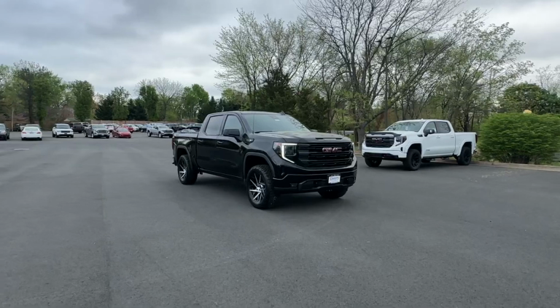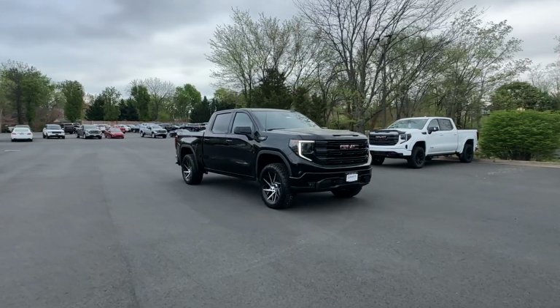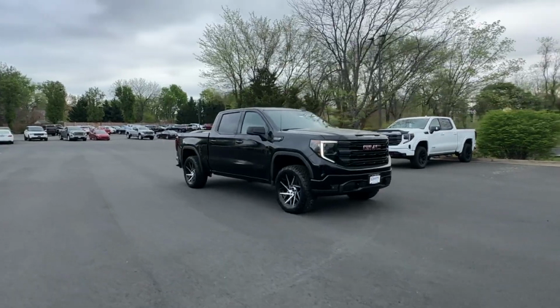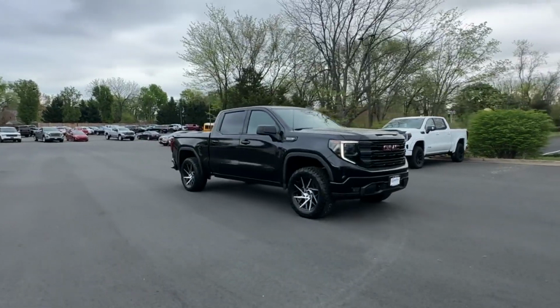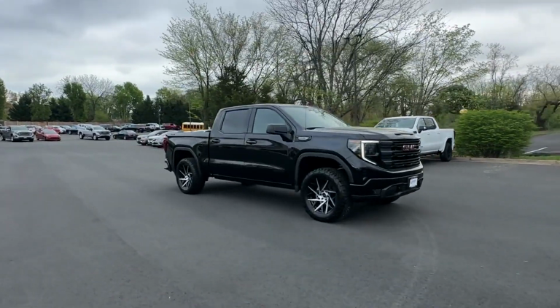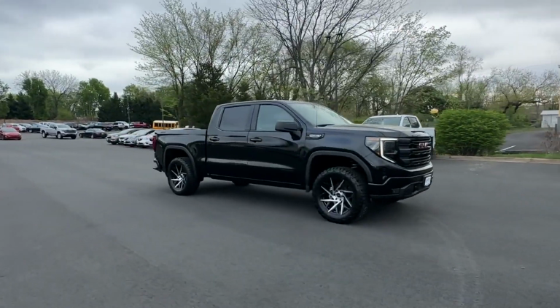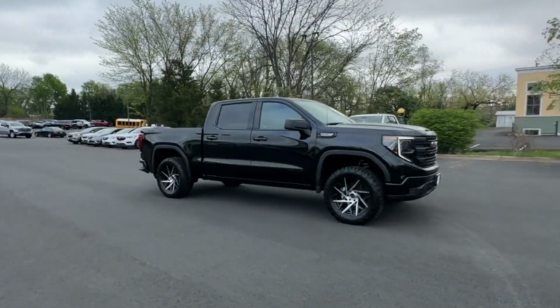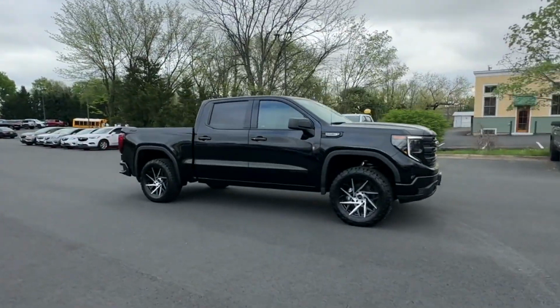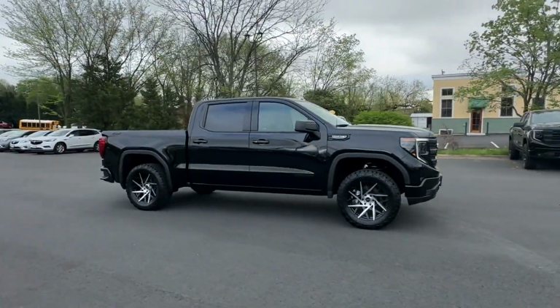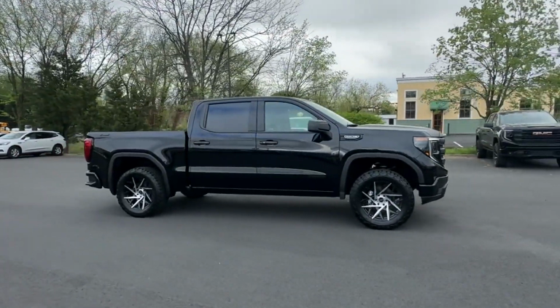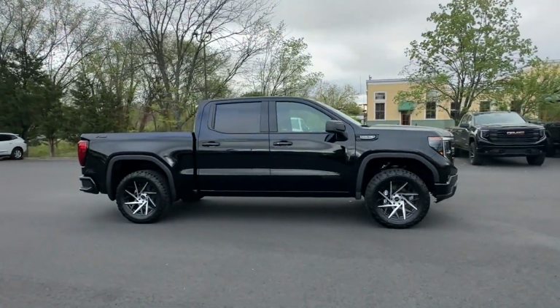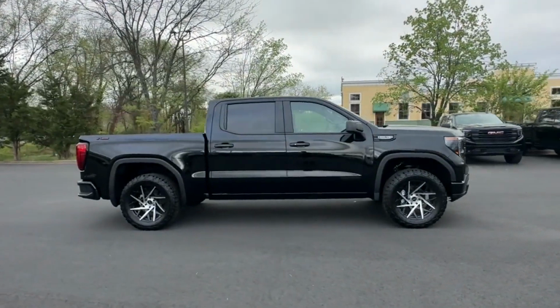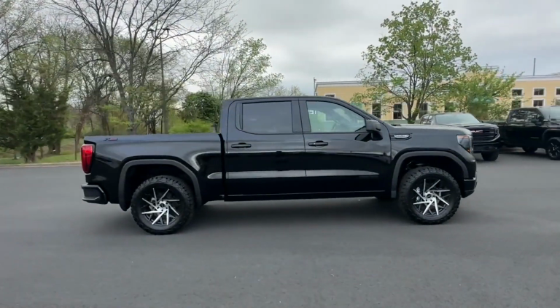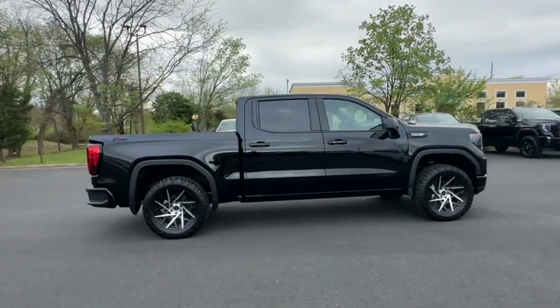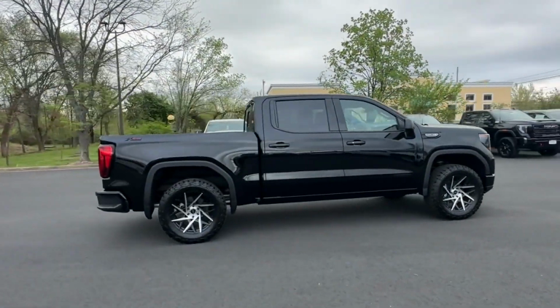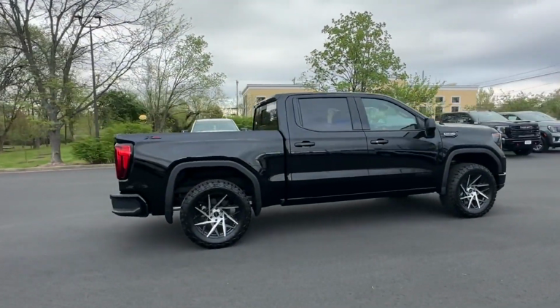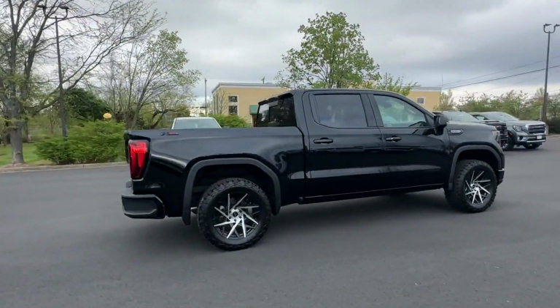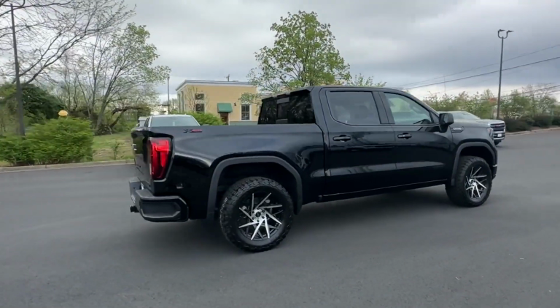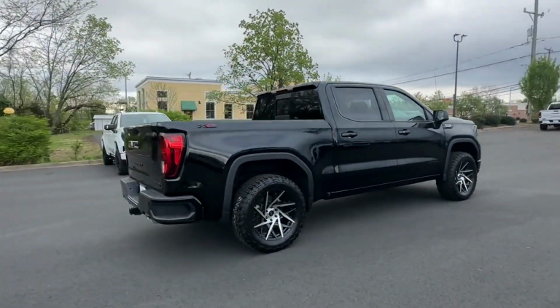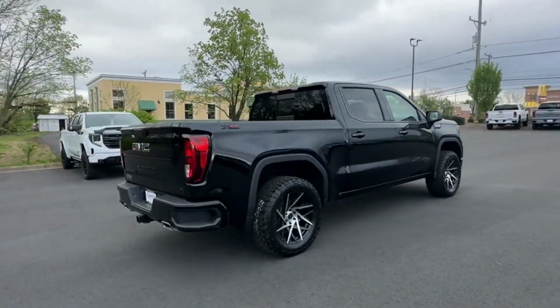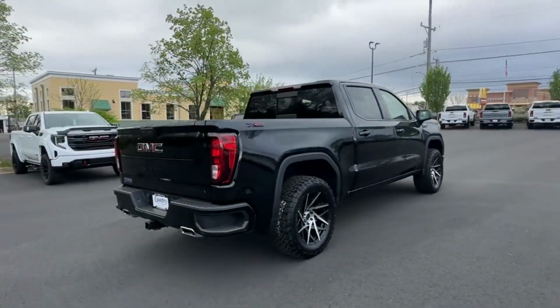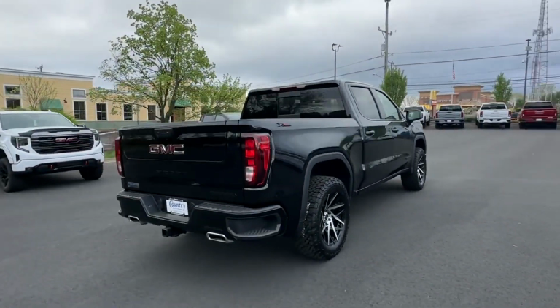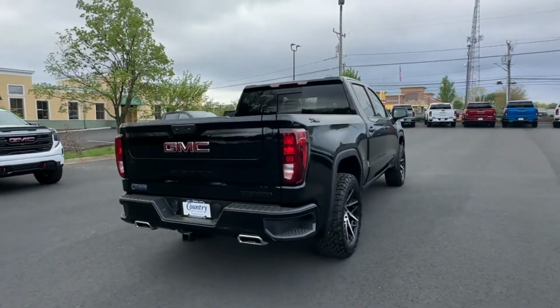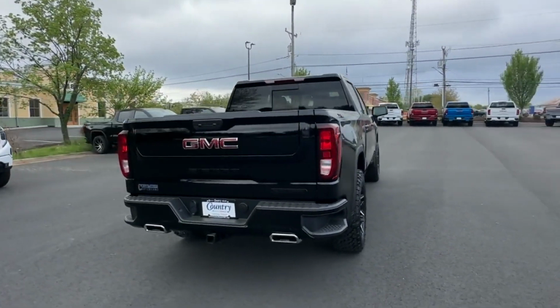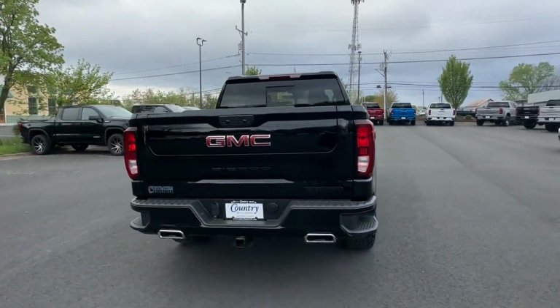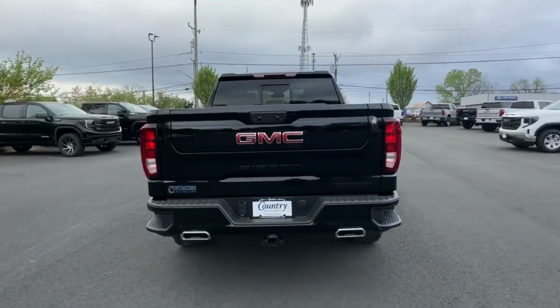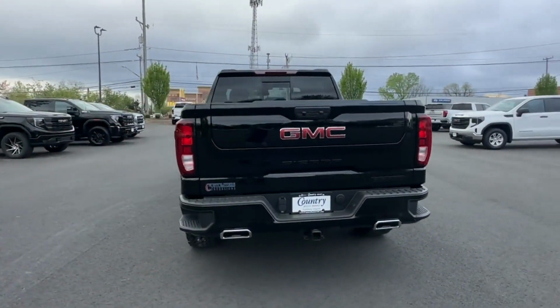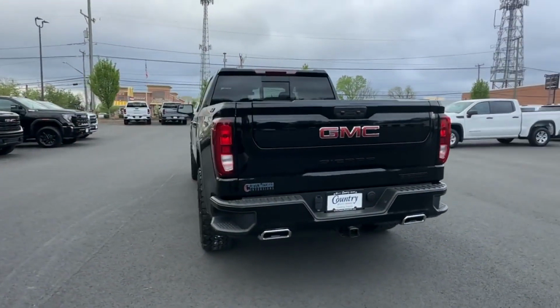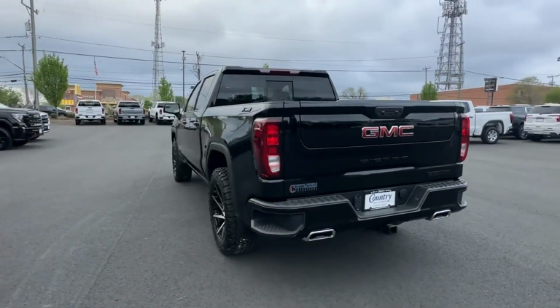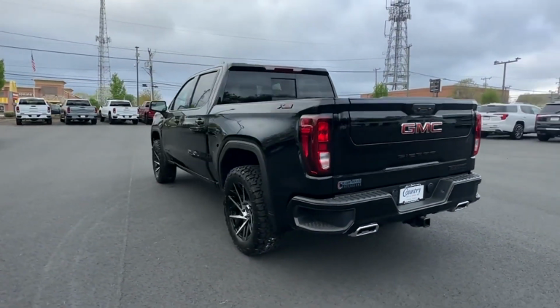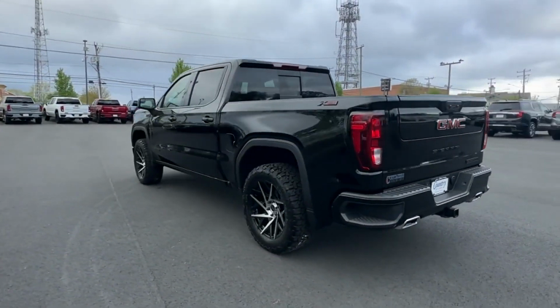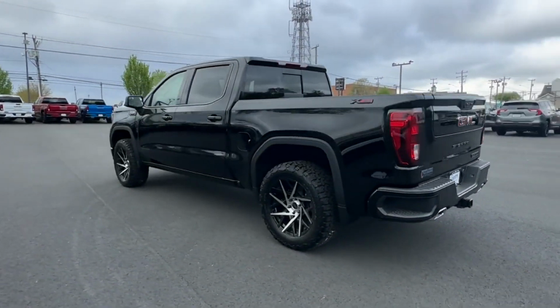2023 GMC Sierra 1500. This pickup truck offers two full rows of seating for premium comfort. It checks off in-demand features which offer more convenience, such as navigation and power driver's seat.